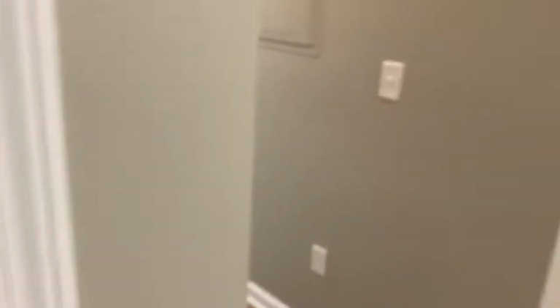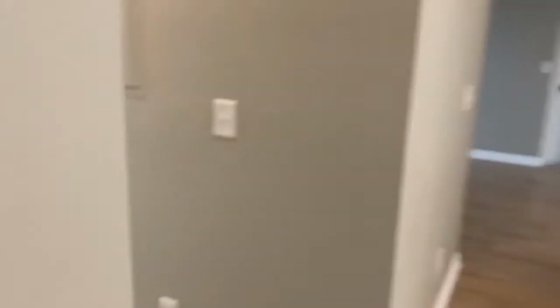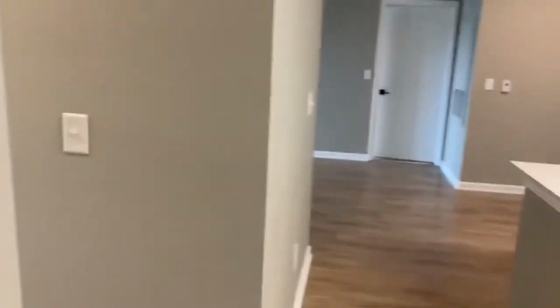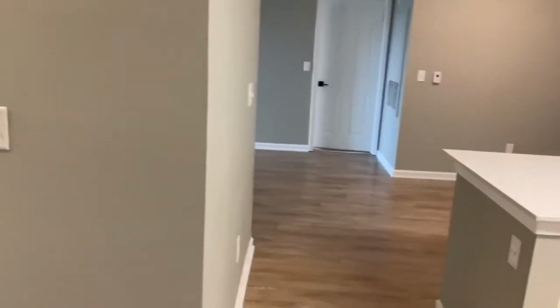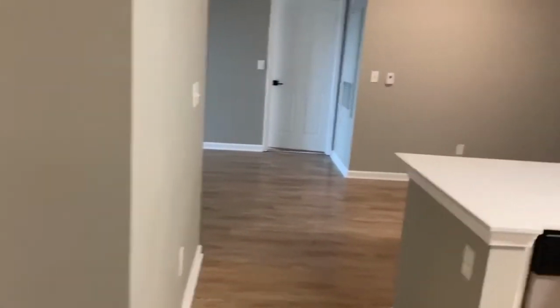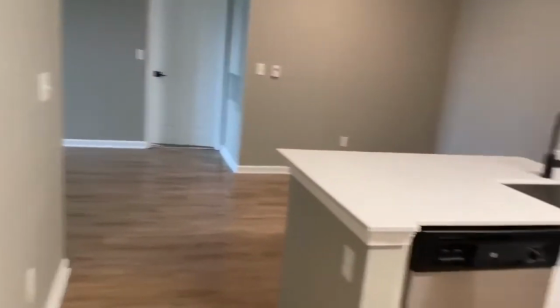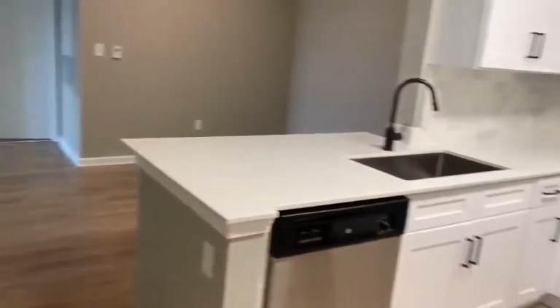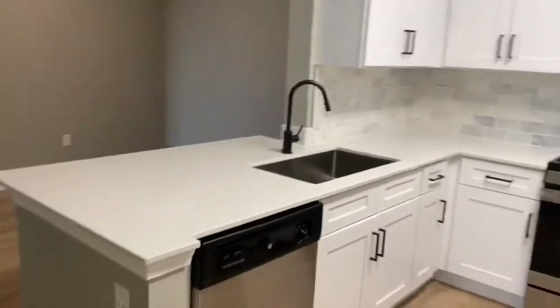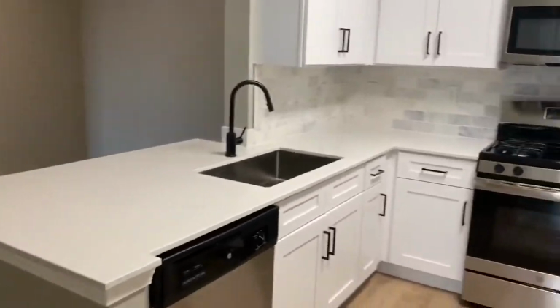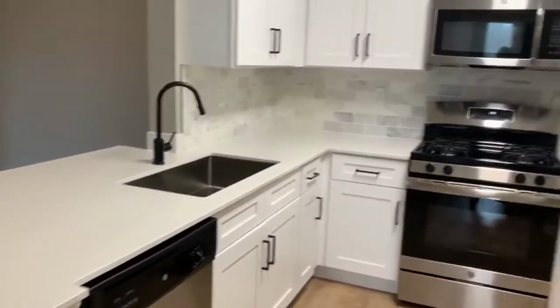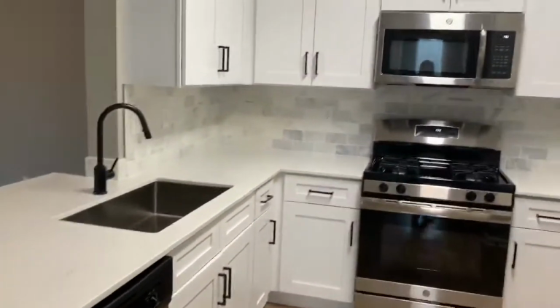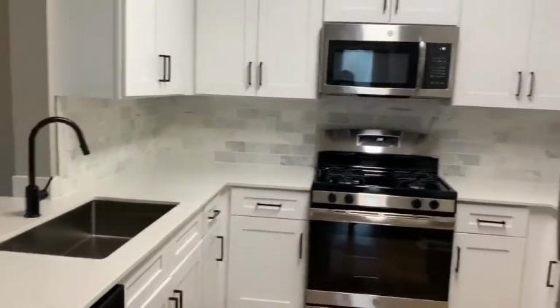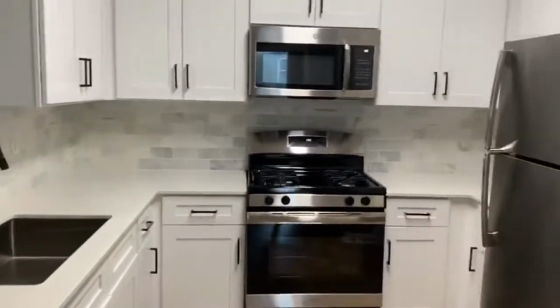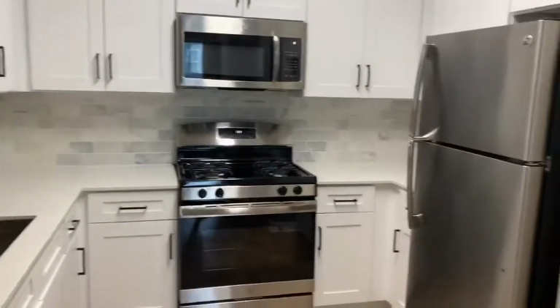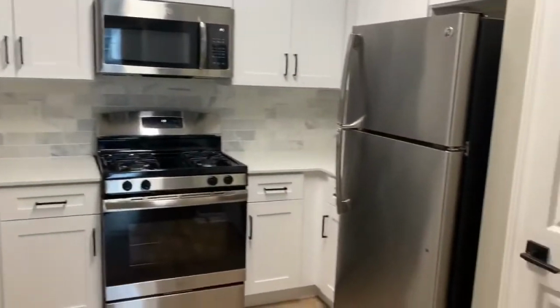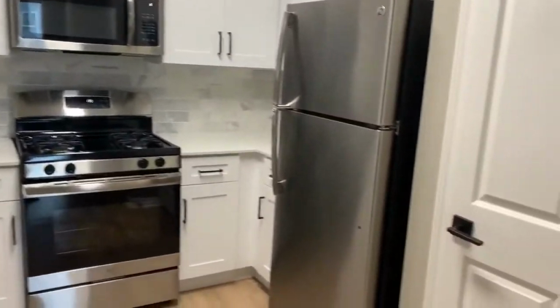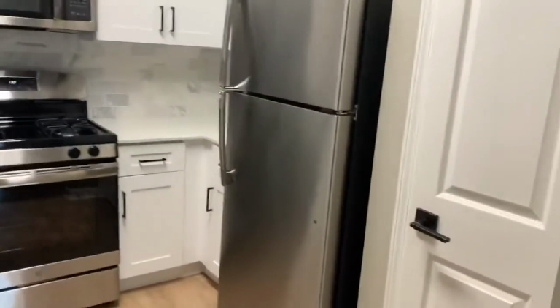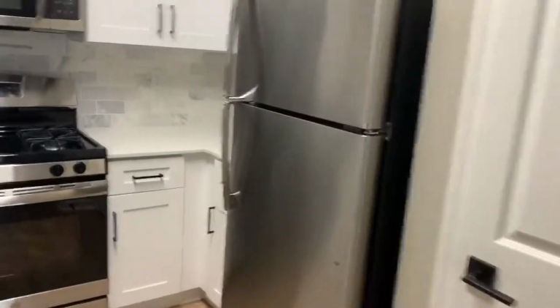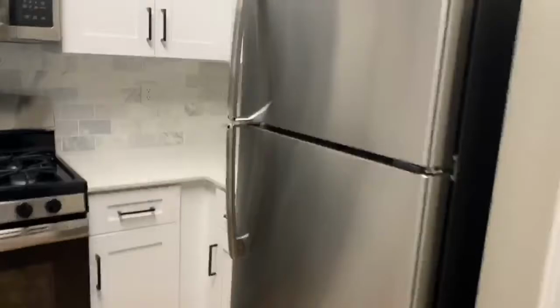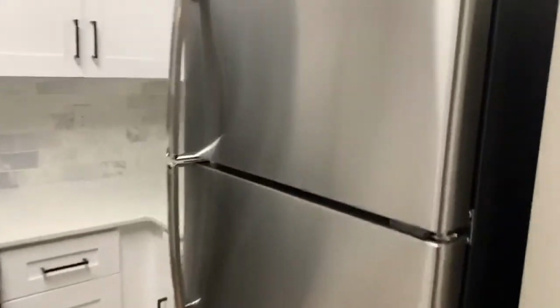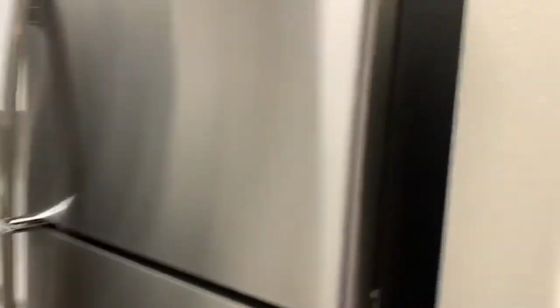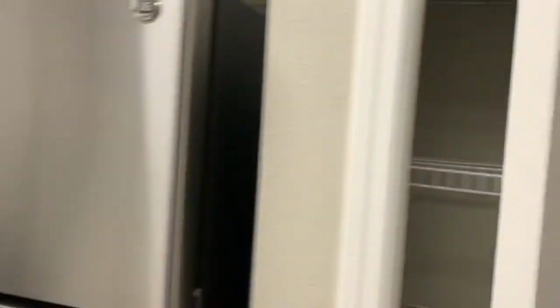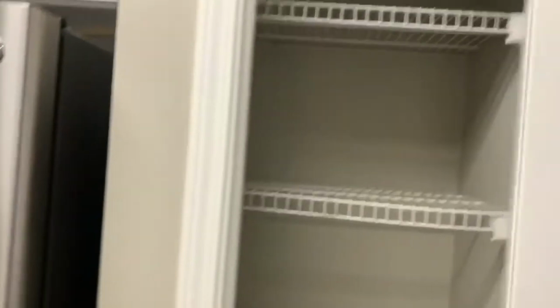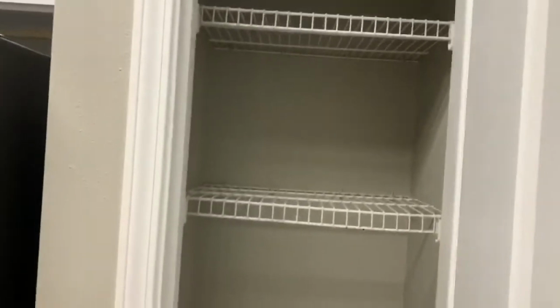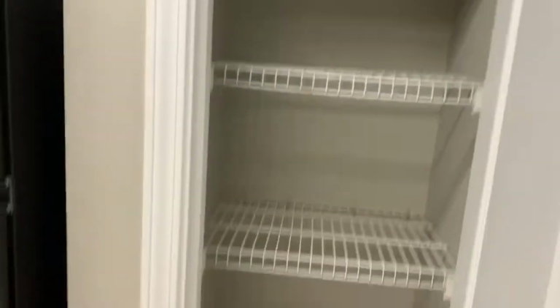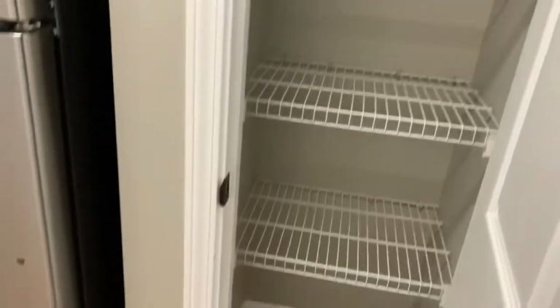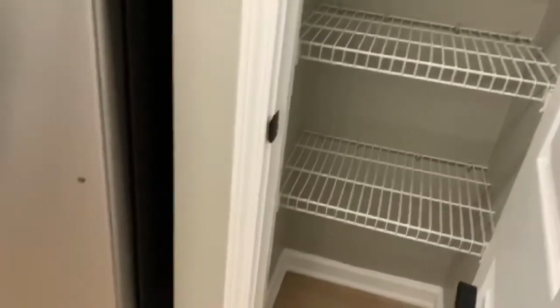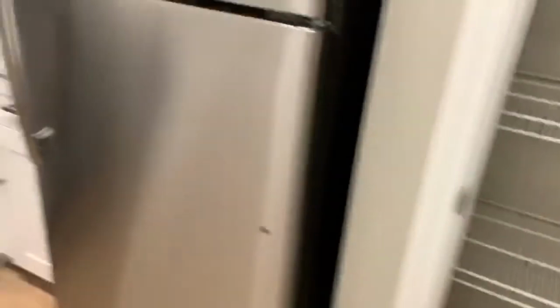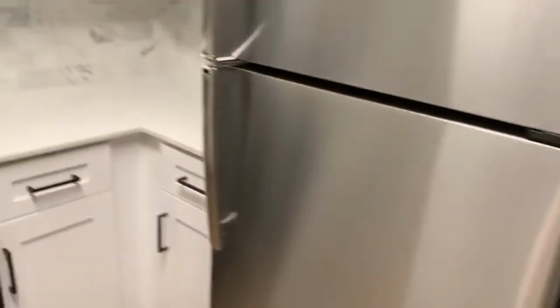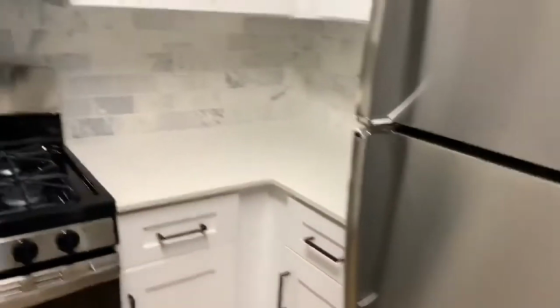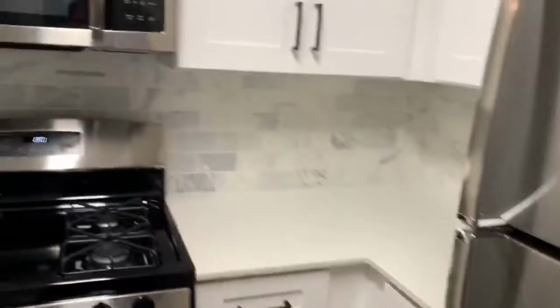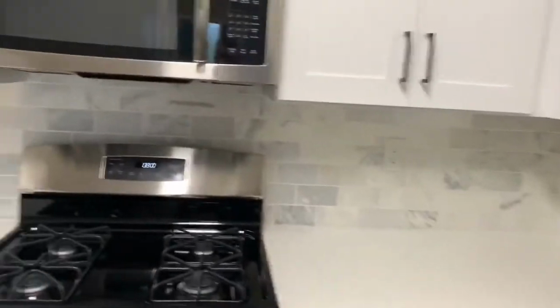To the right of the entrance is your kitchen. Your kitchen will have quartz countertops, stainless steel appliances, gas cooking, a breakfast bar, a pantry, and a view of the living room and dining room.